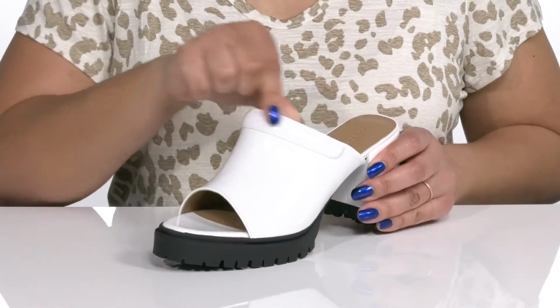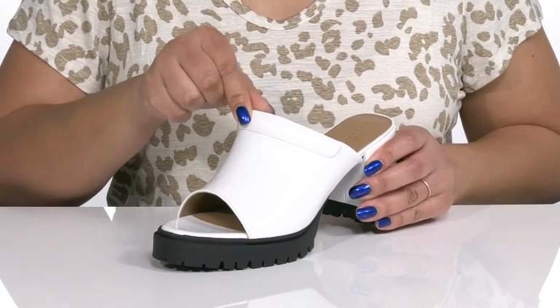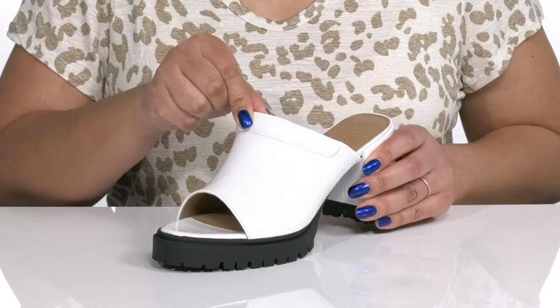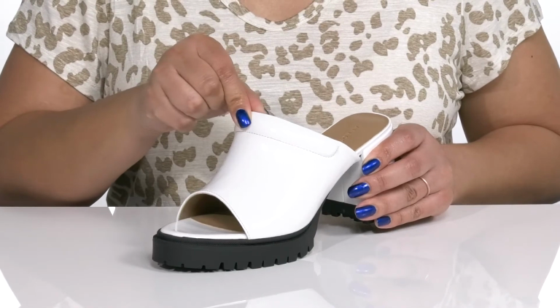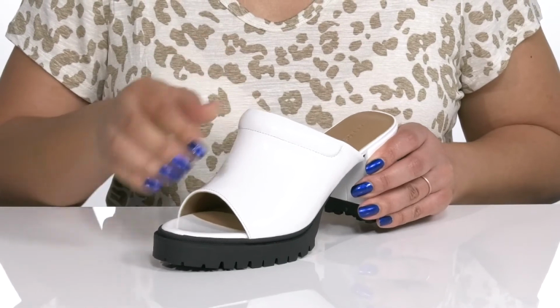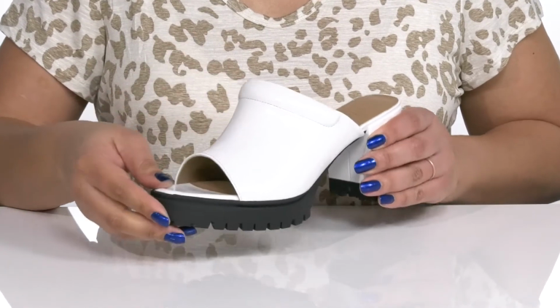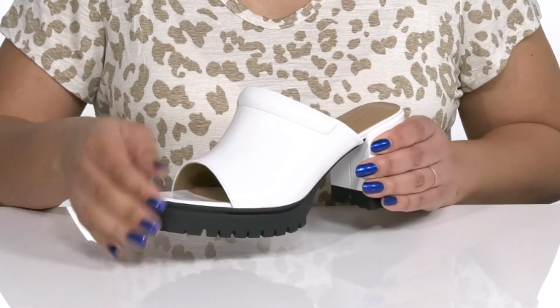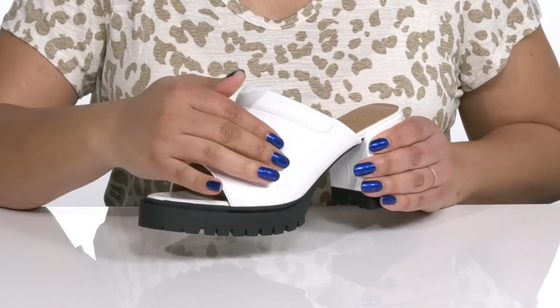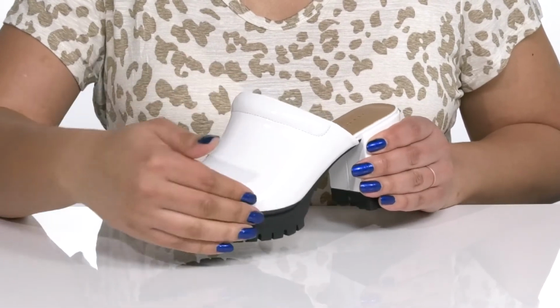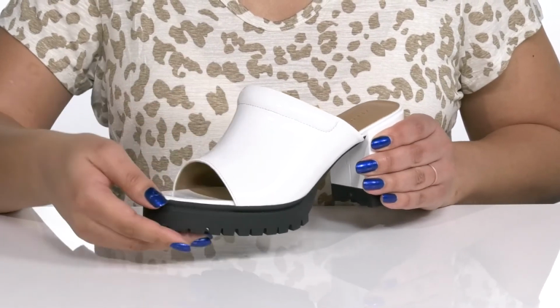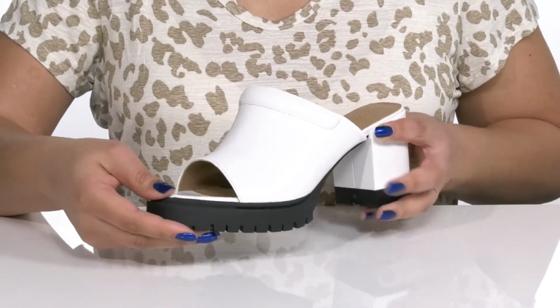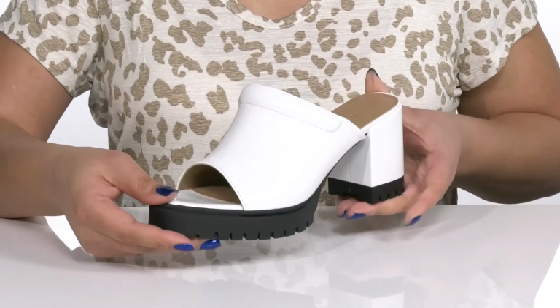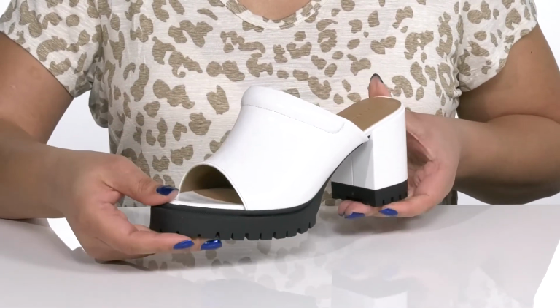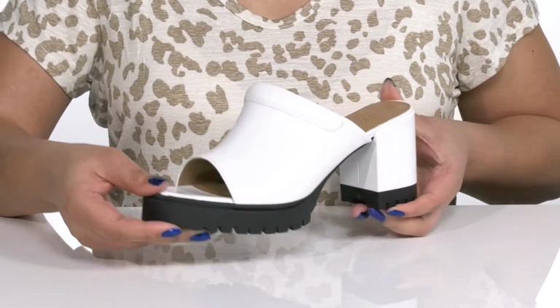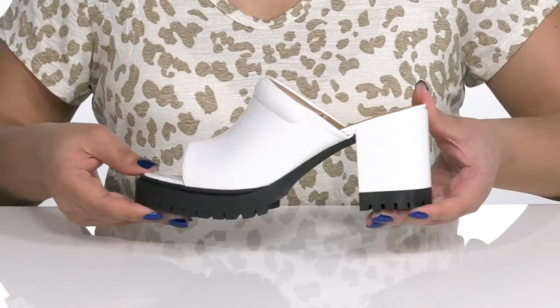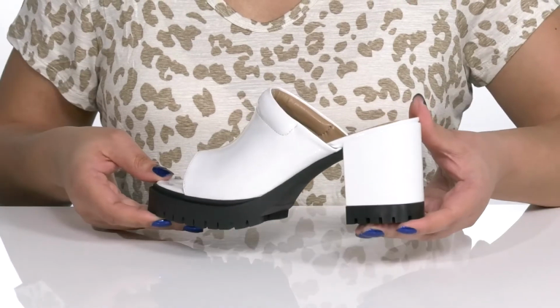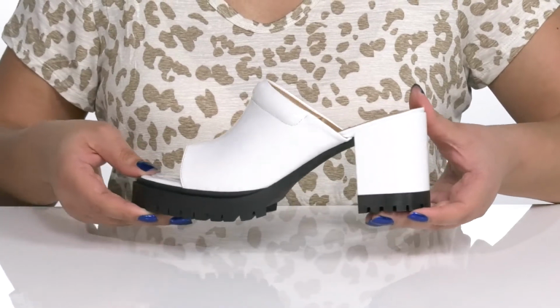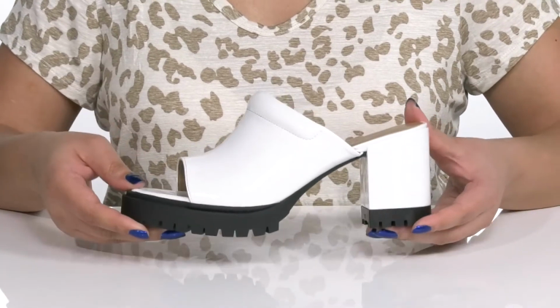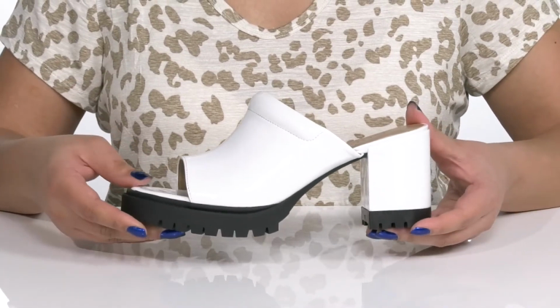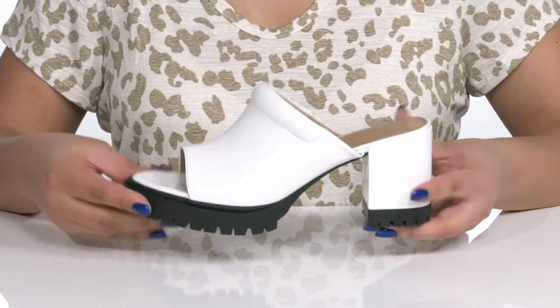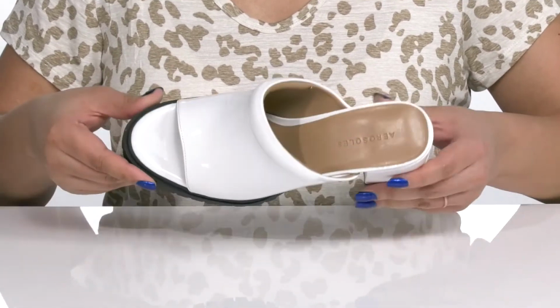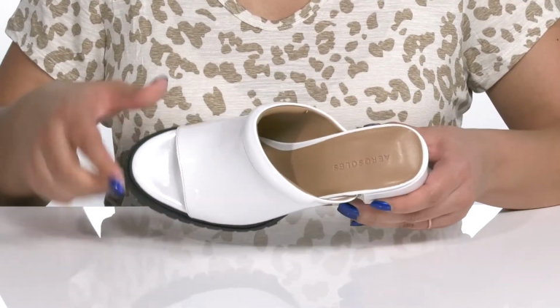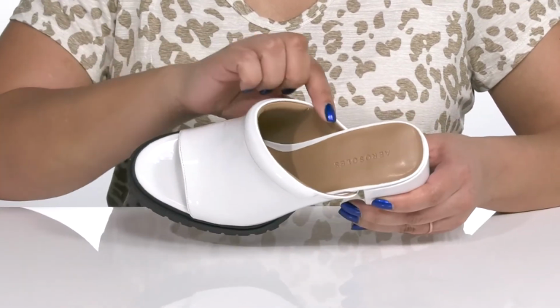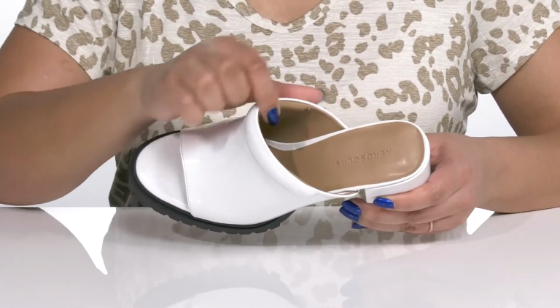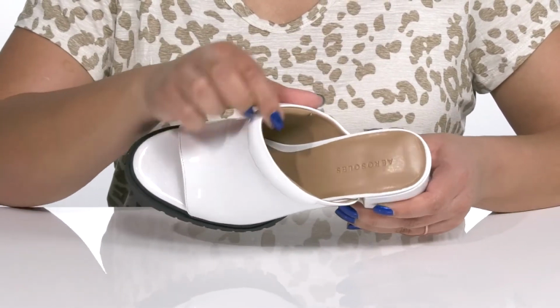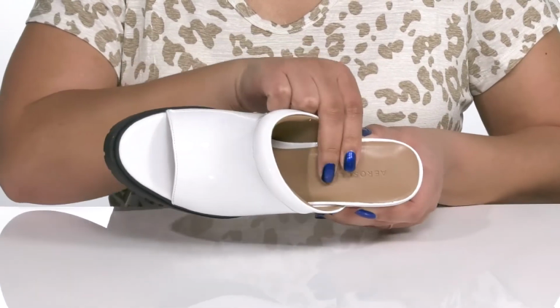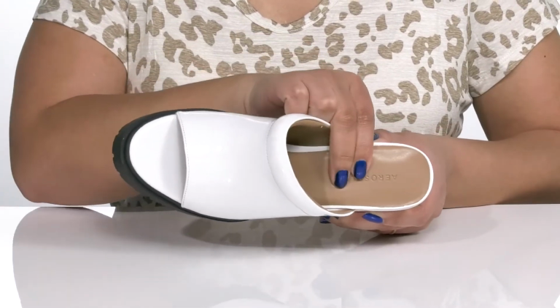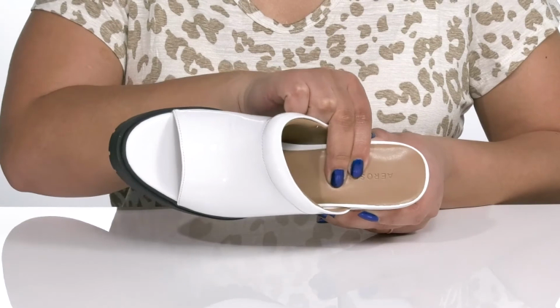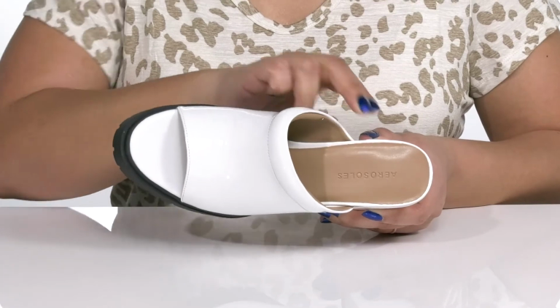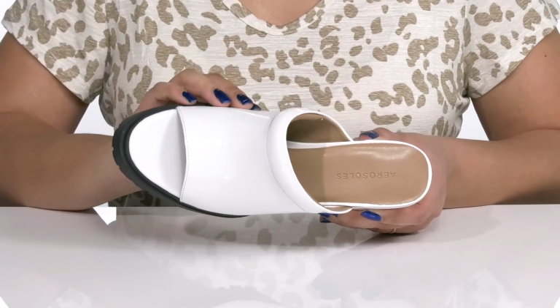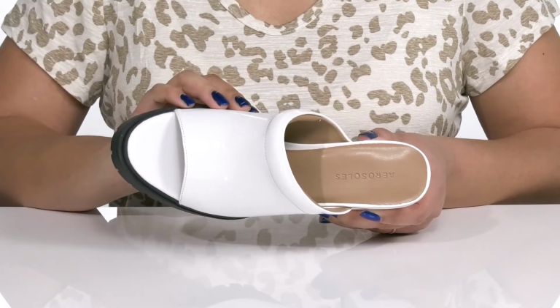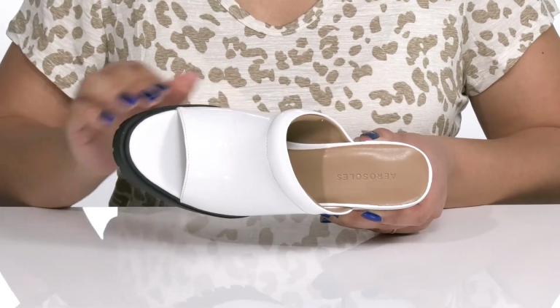The contrasting white and black design gives you a cool and stylish look you're sure to love. Inside there is a man-made lining with a cushioned footbed to keep you comfortable all day.